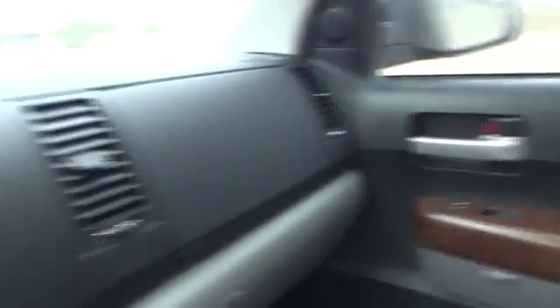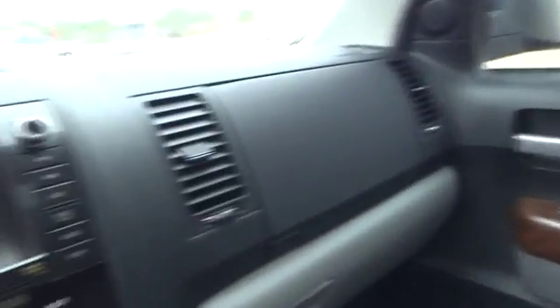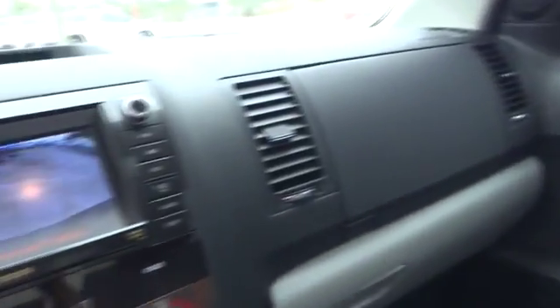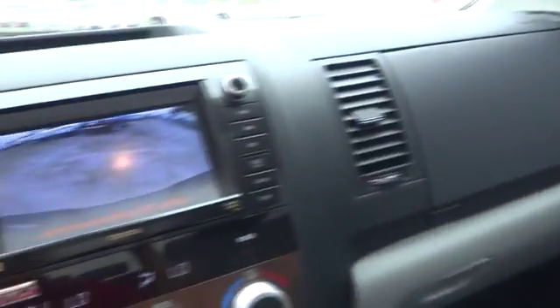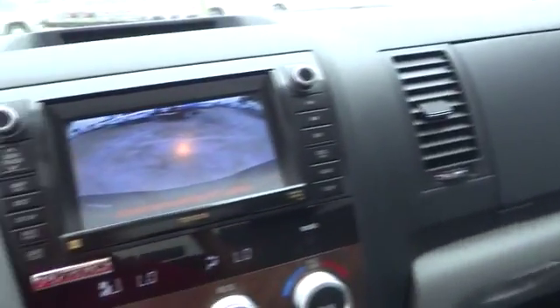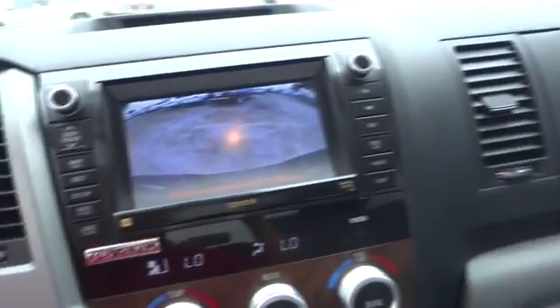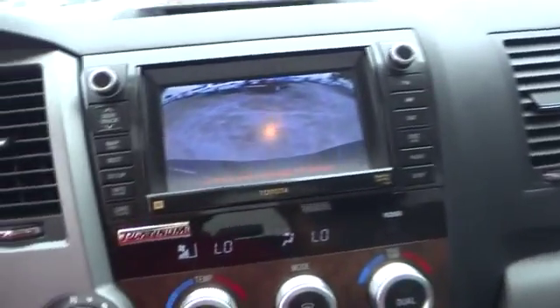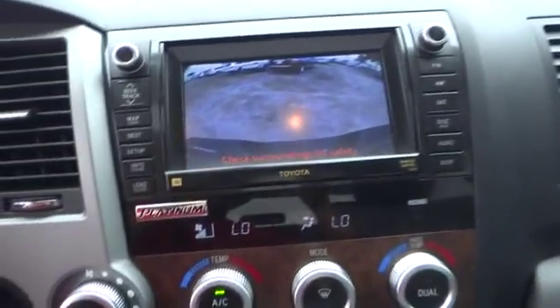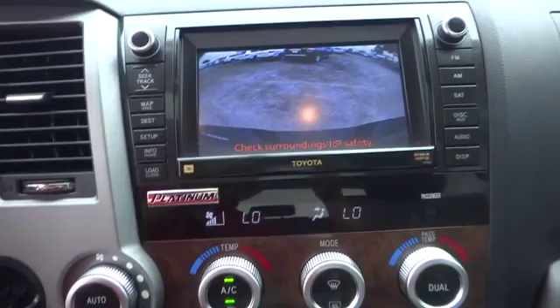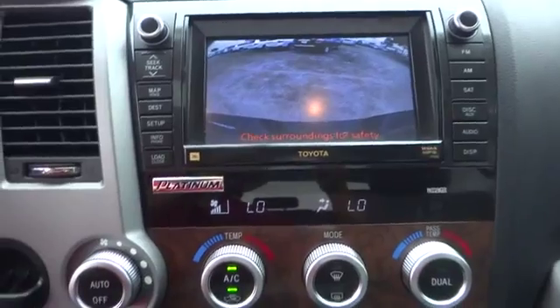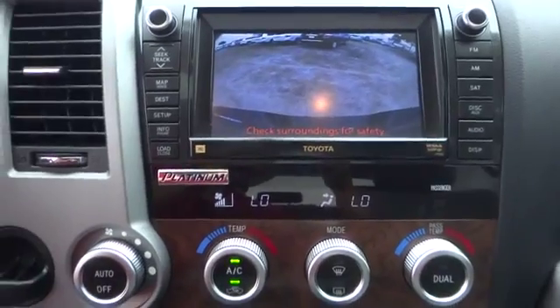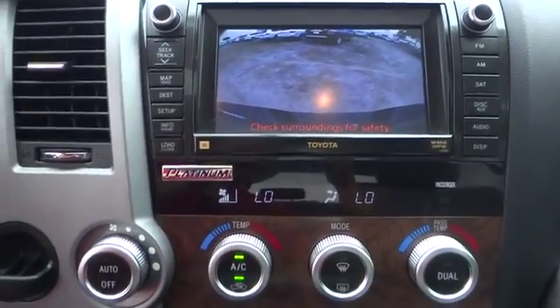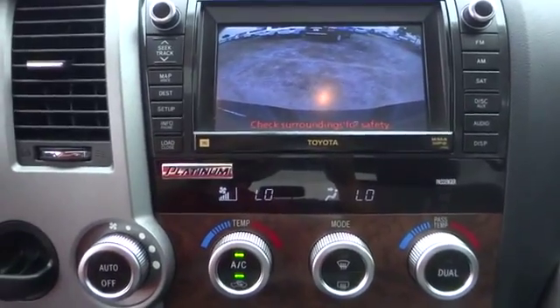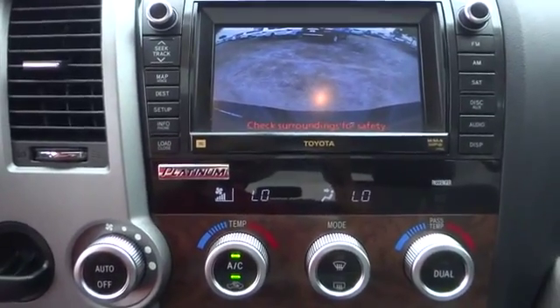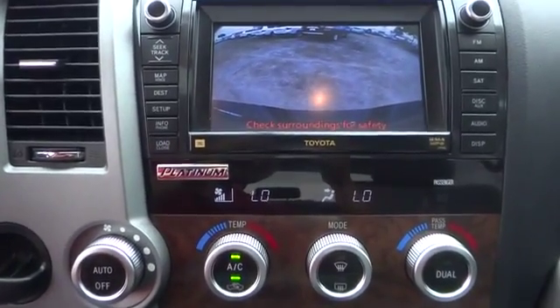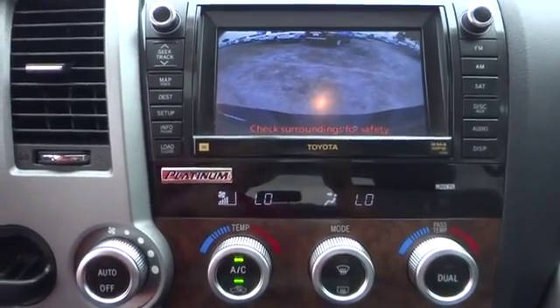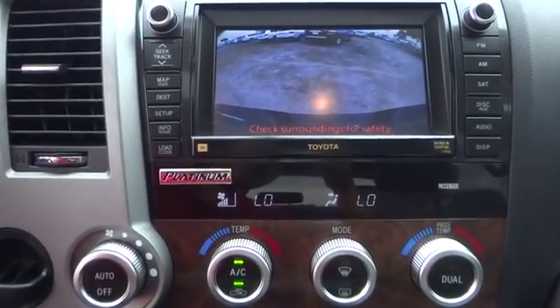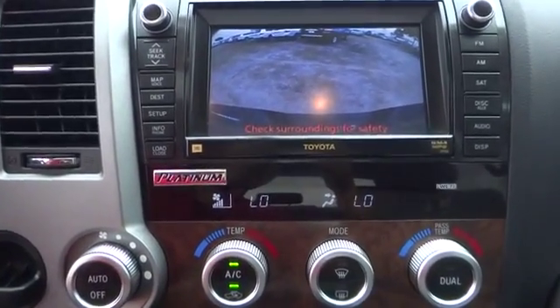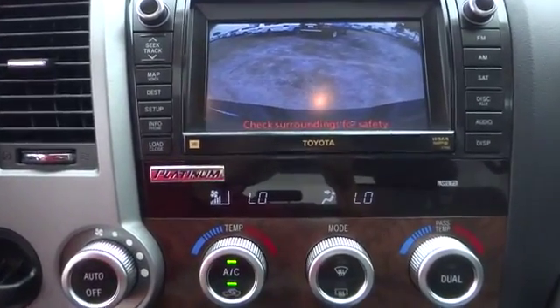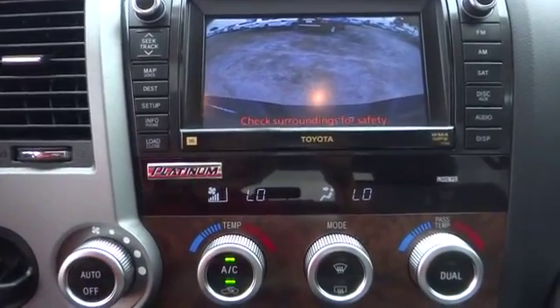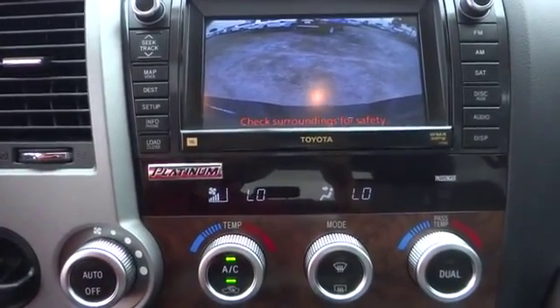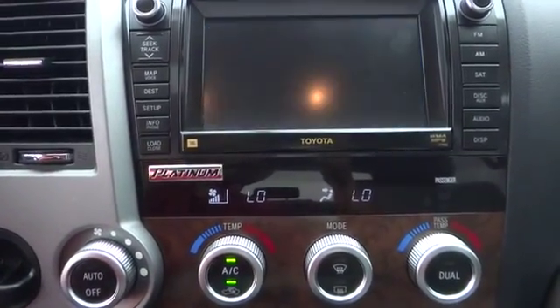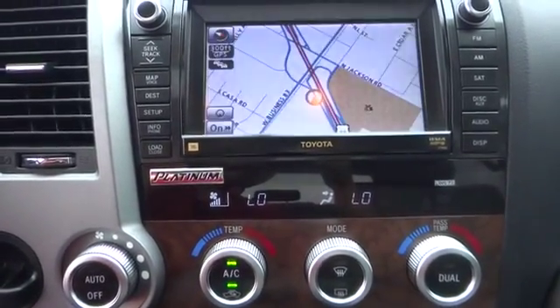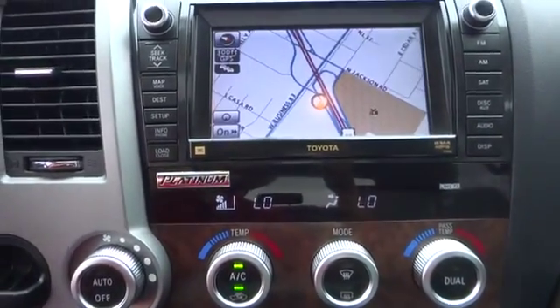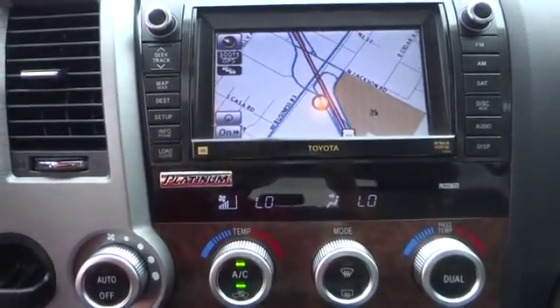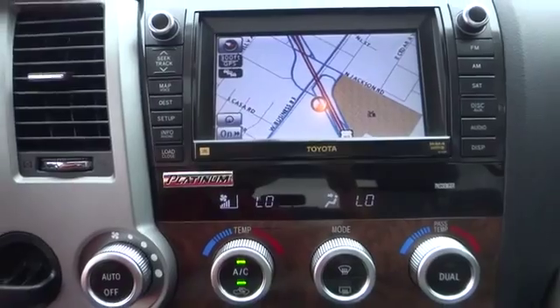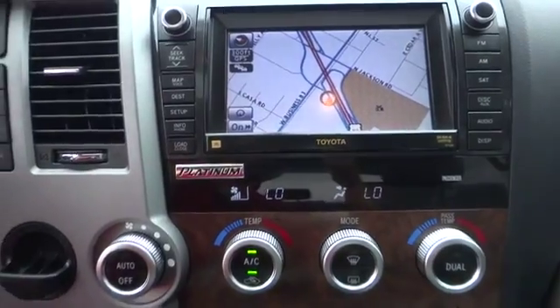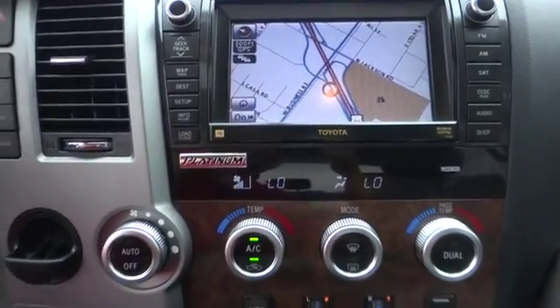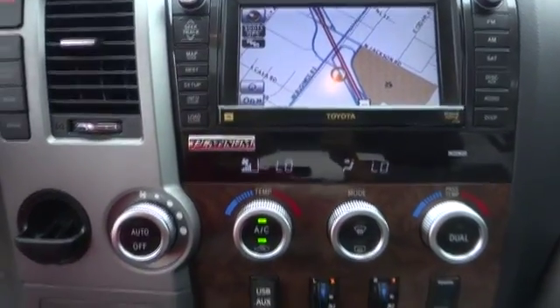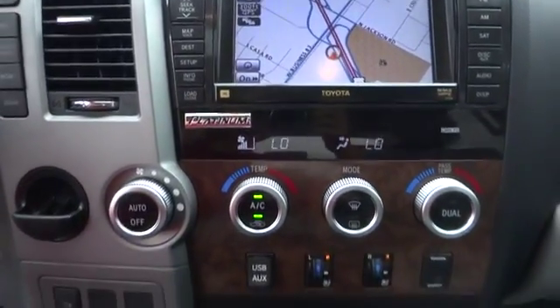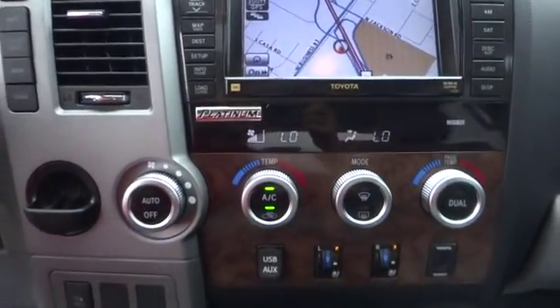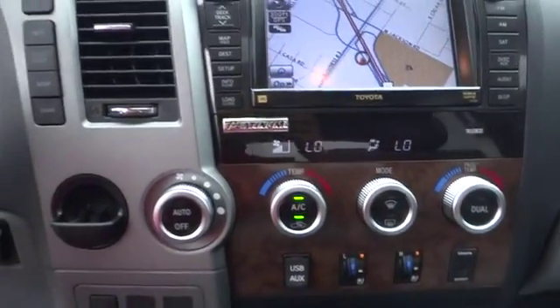Traction control, anti-lock braking system, steering wheel audio control, stability control, power steering, adjustable steering wheel, driver airbag.